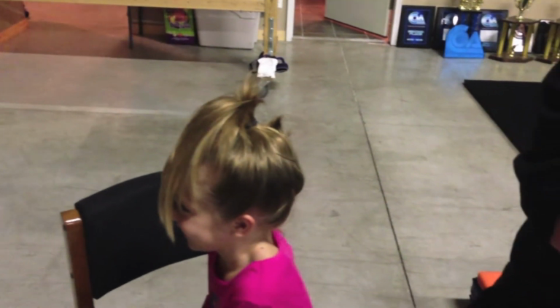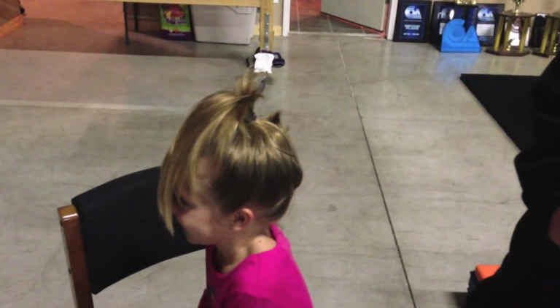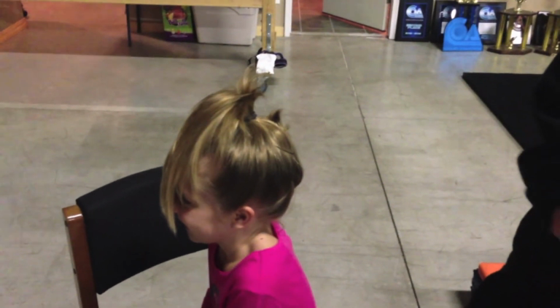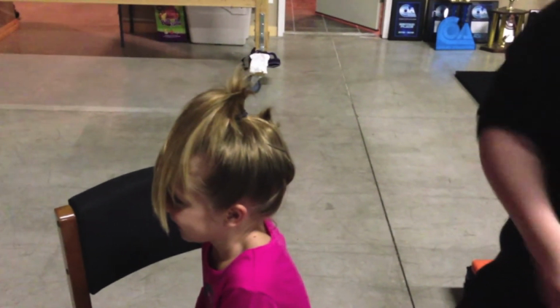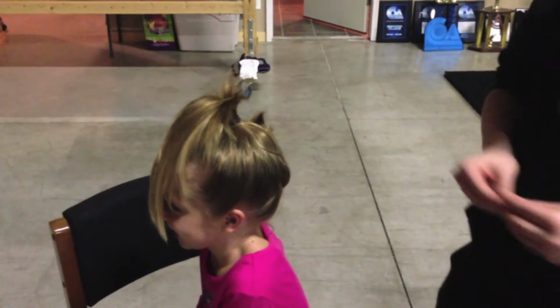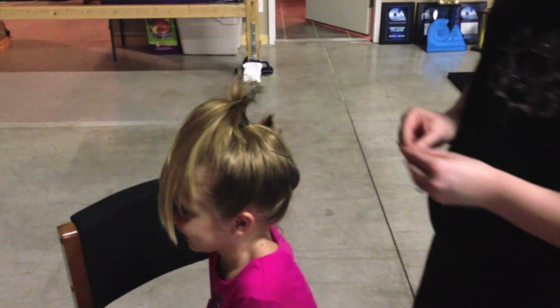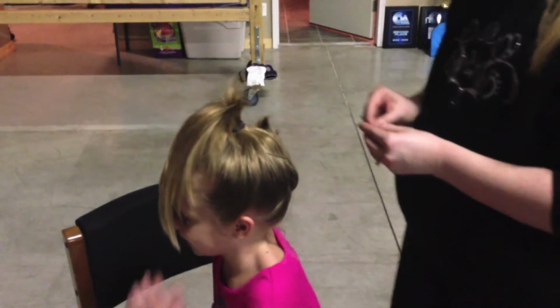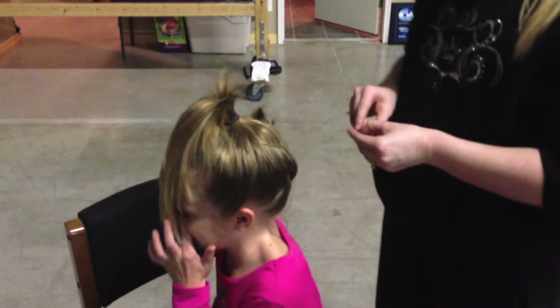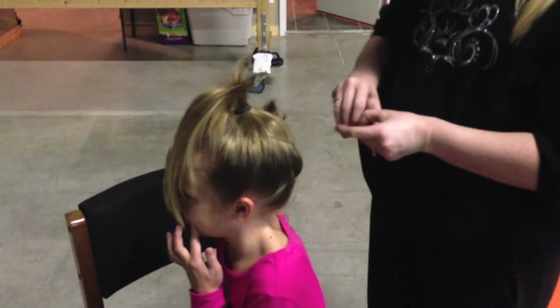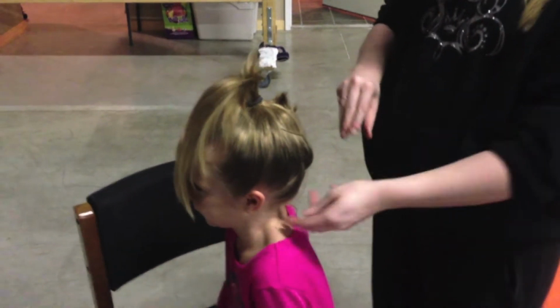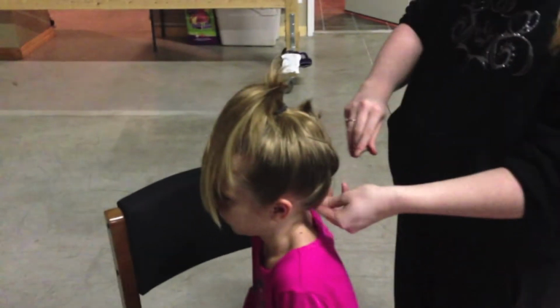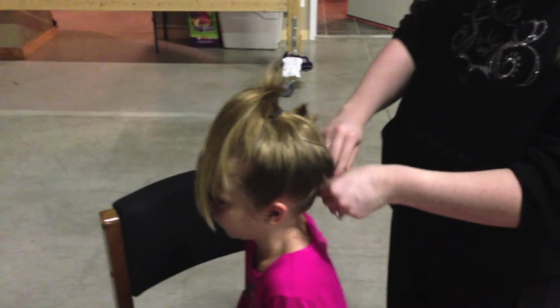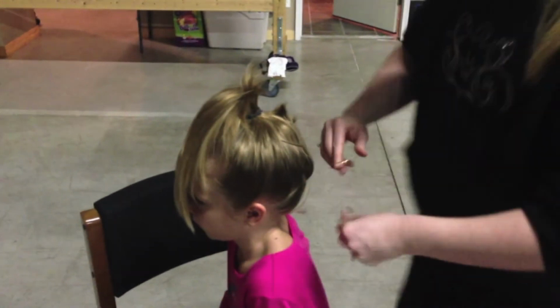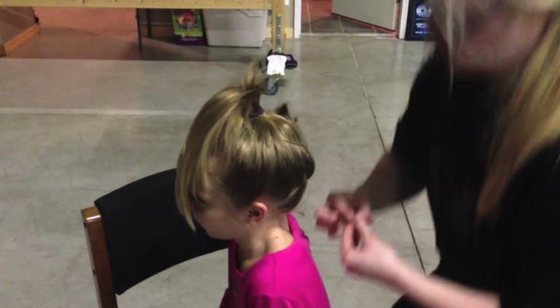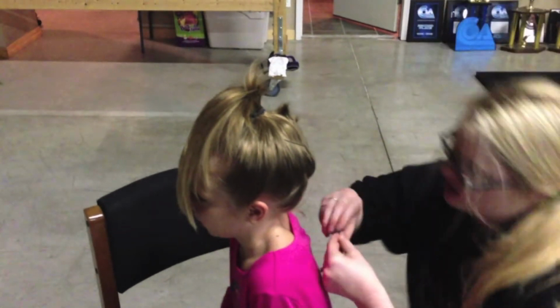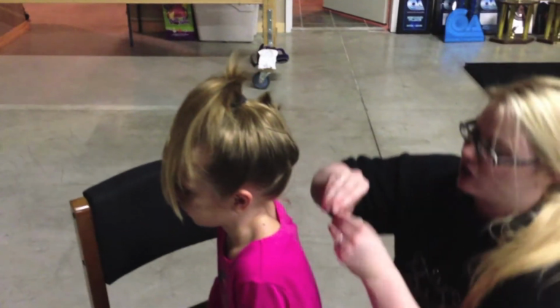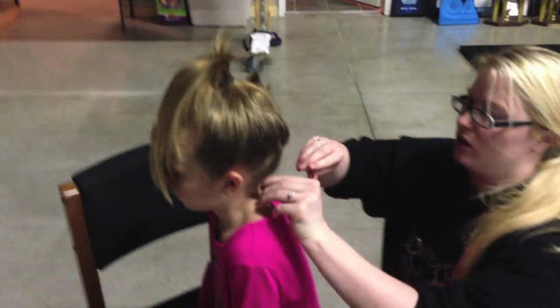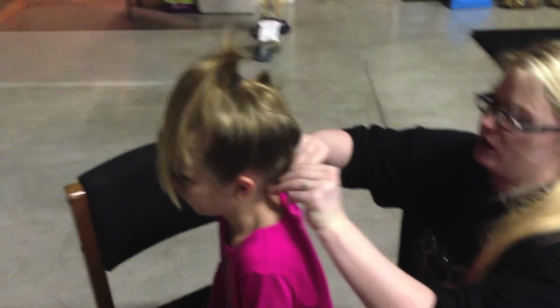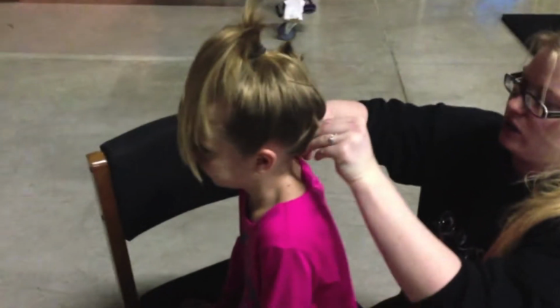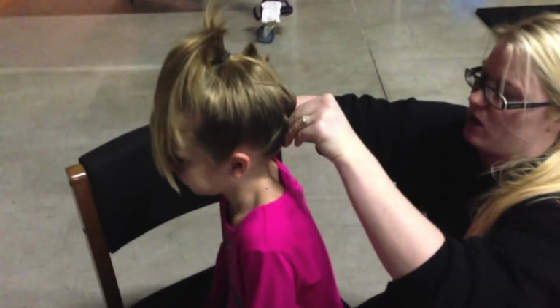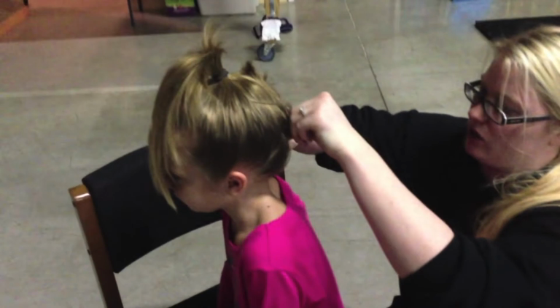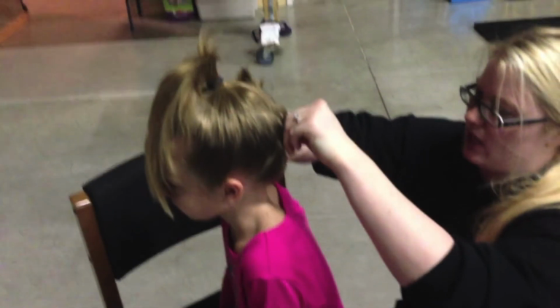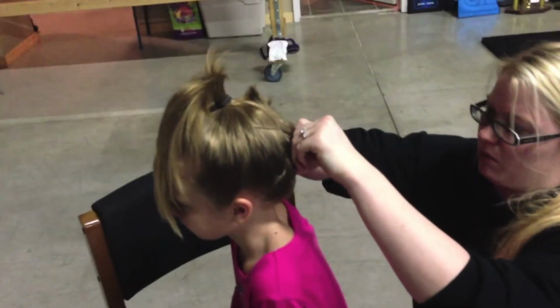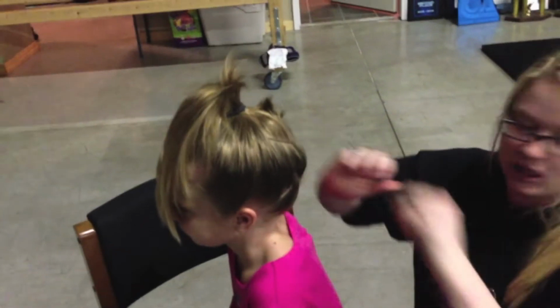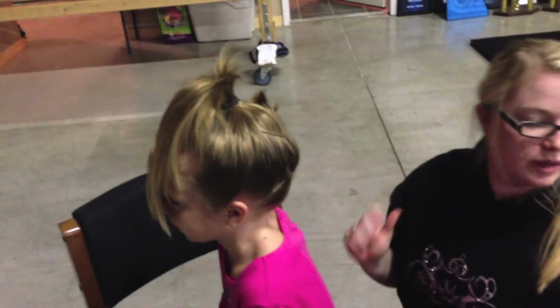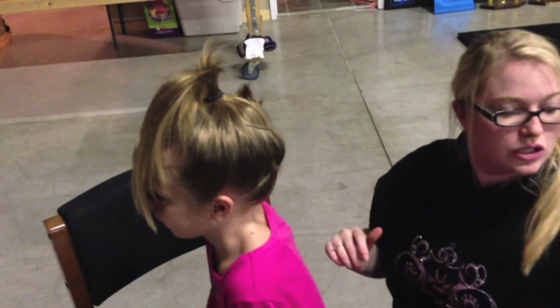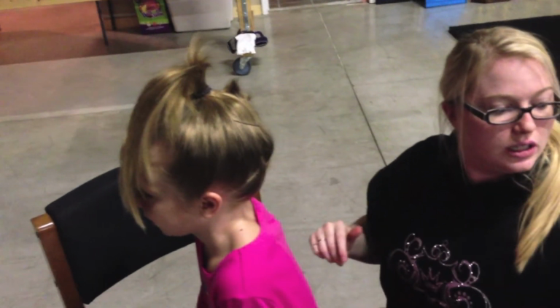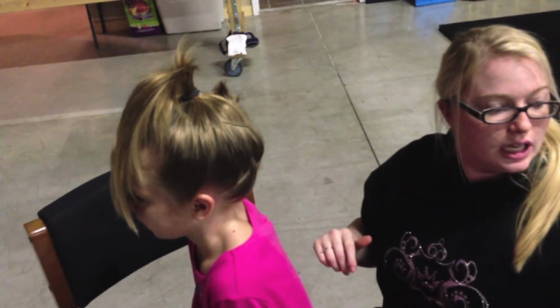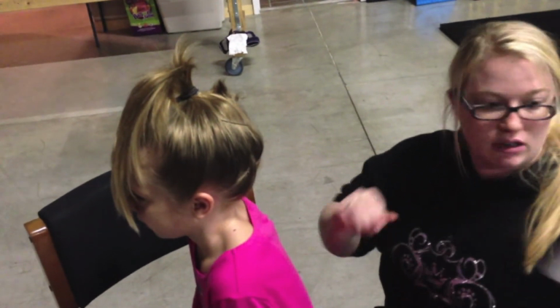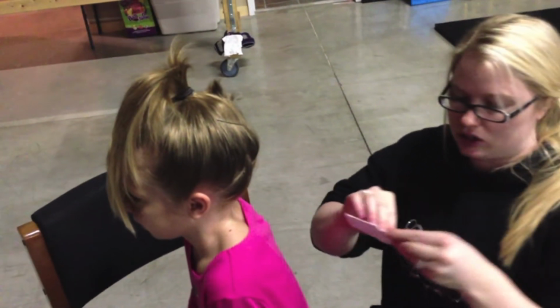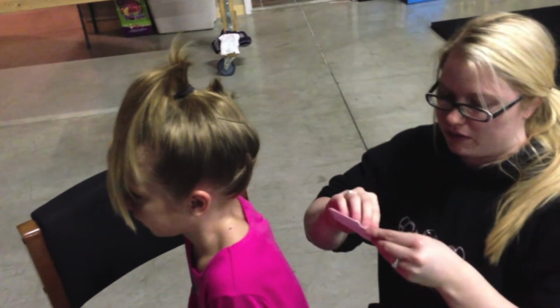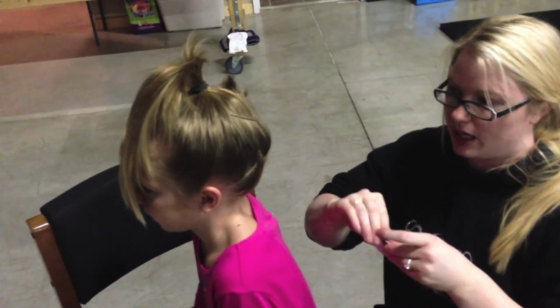I'm going to put a couple extra bobby pins in the back here, just to make sure all her small hairs stay up. You want to make sure the hair is off their neck.